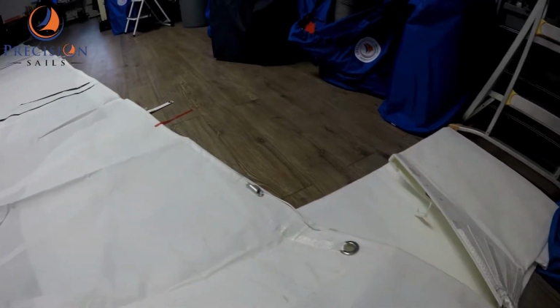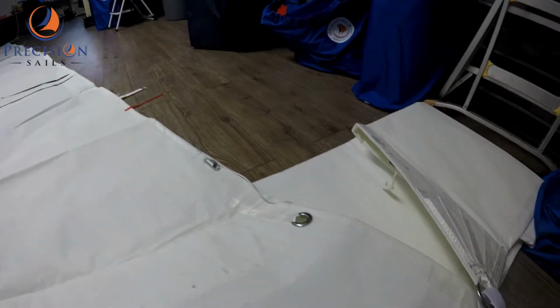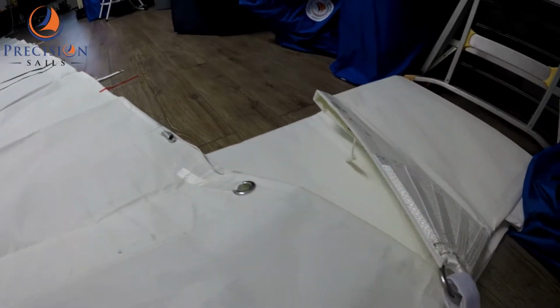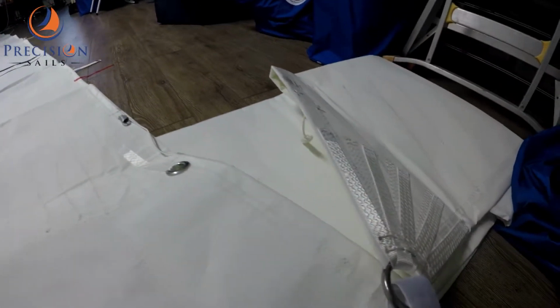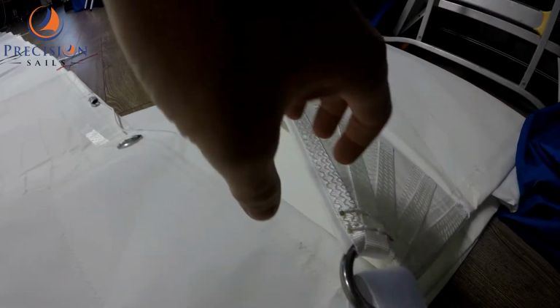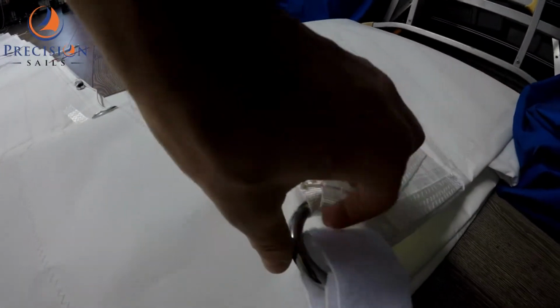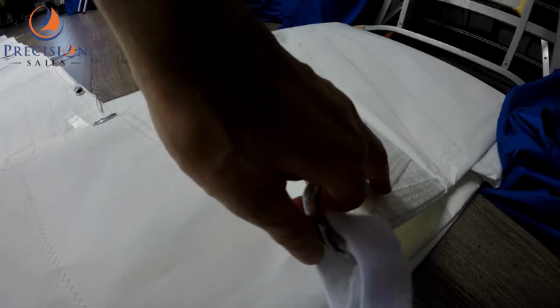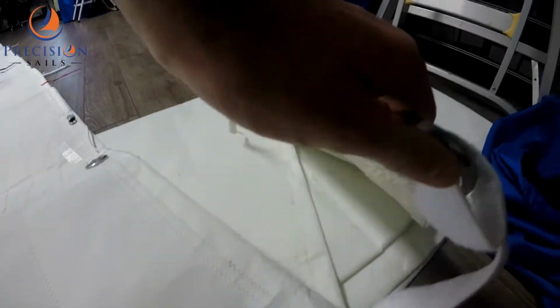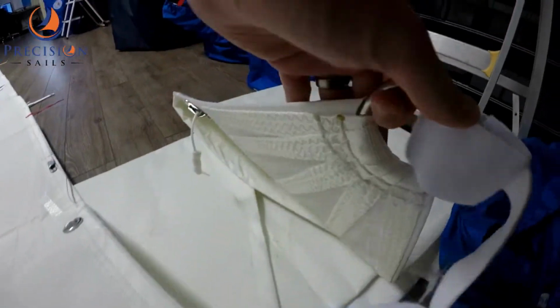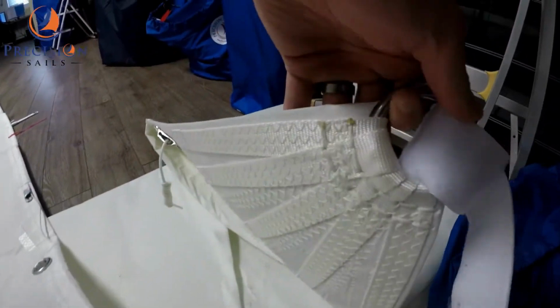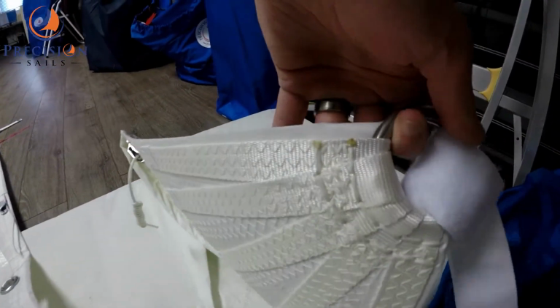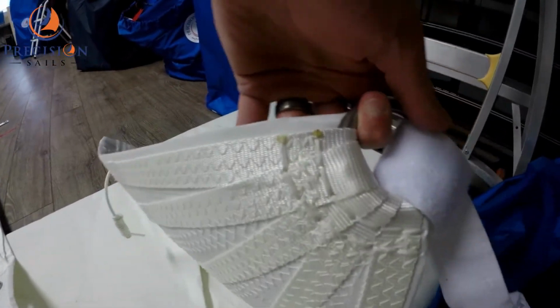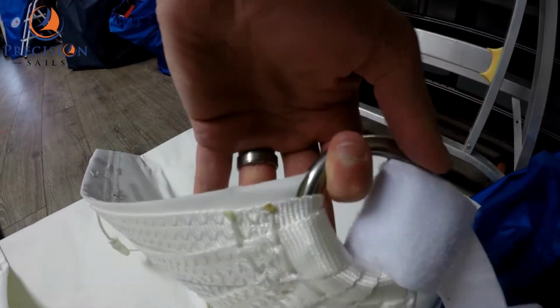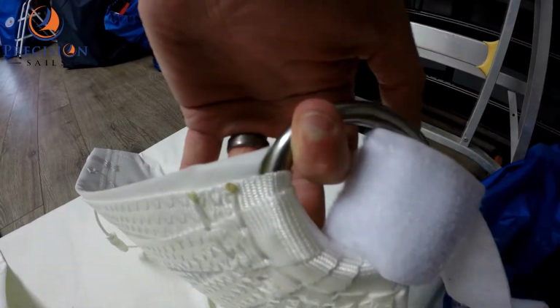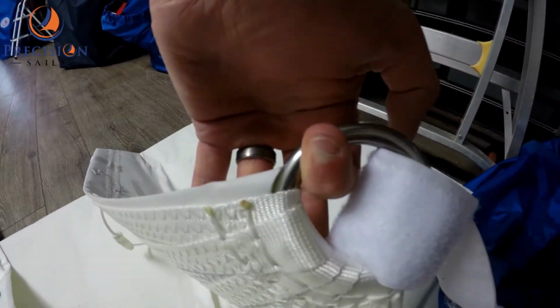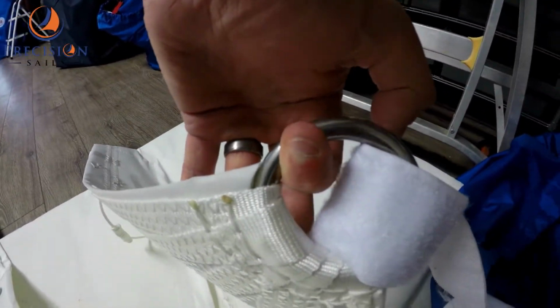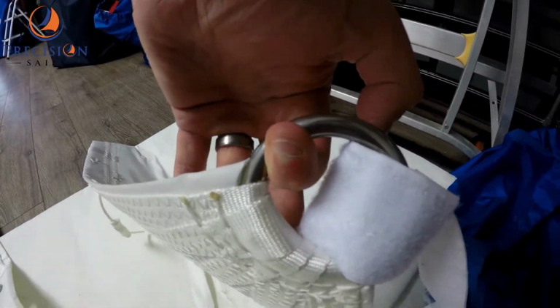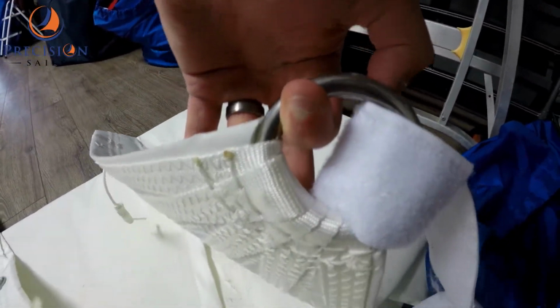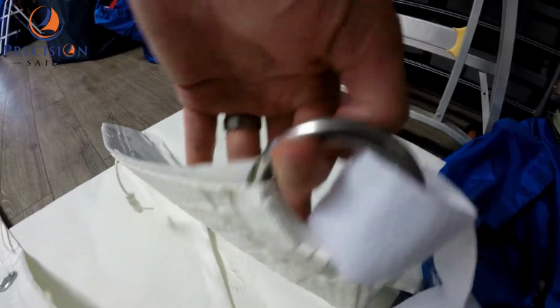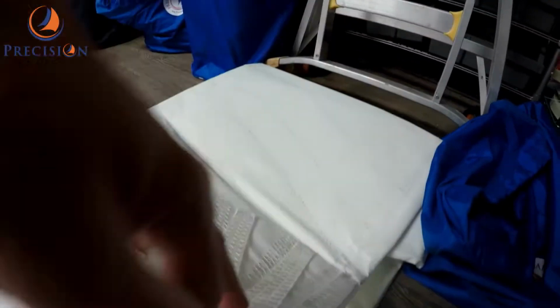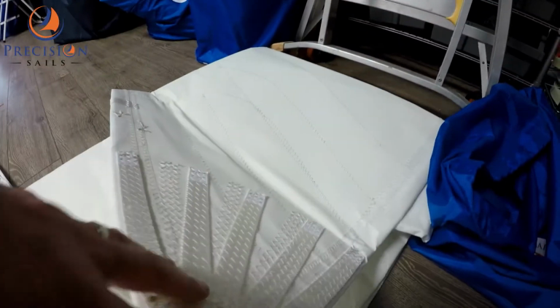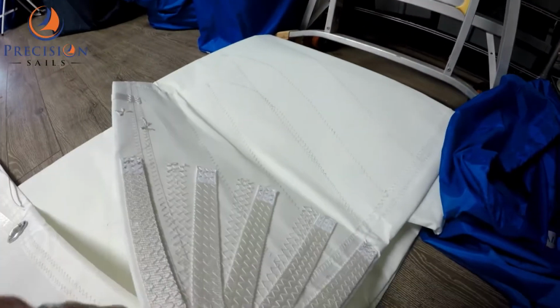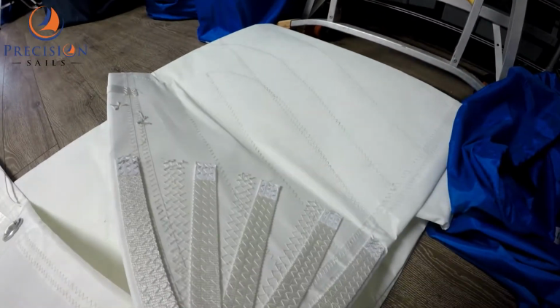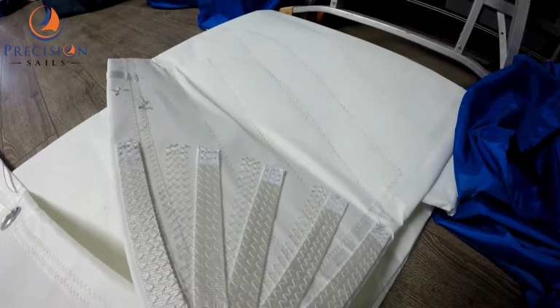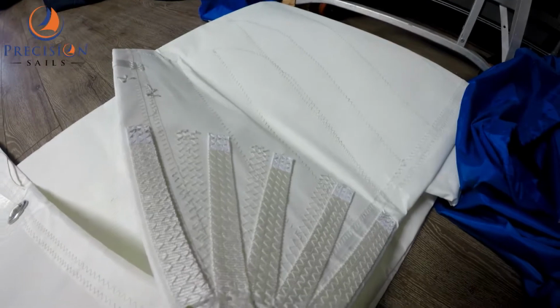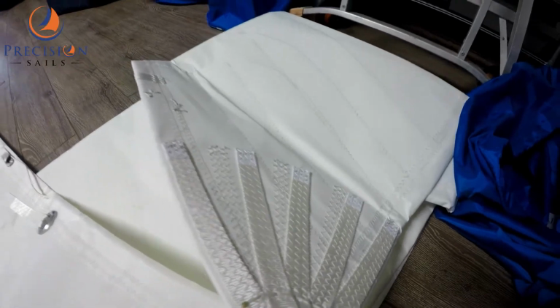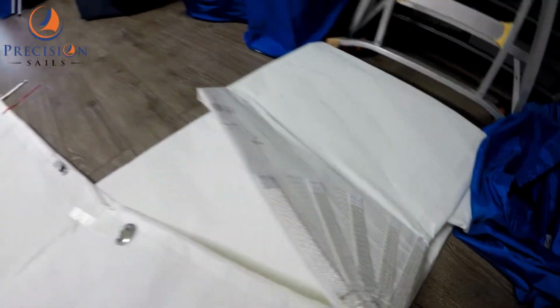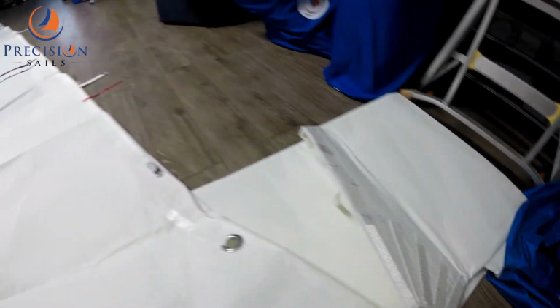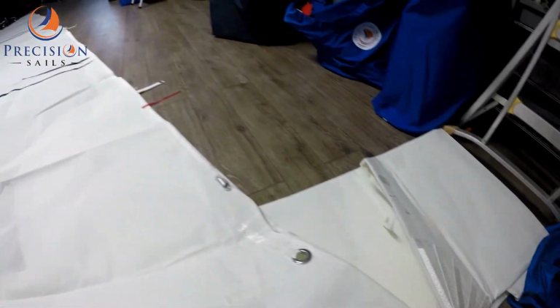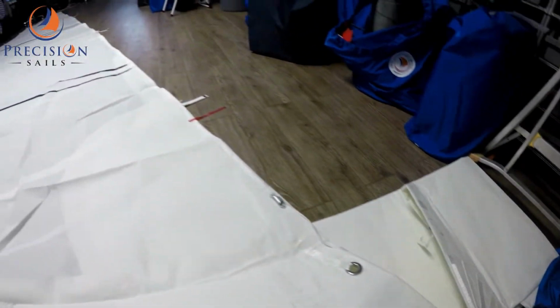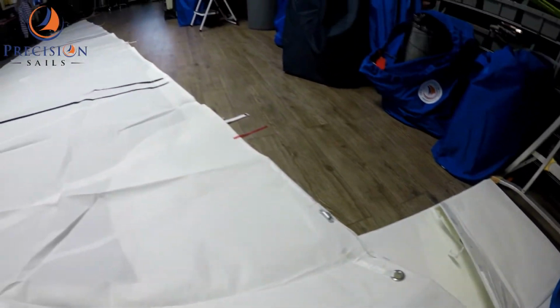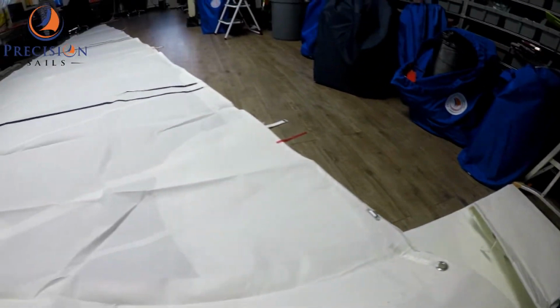Right here we can see the clue ring. This sail has been made from Challenge High Modulus sail cloth.